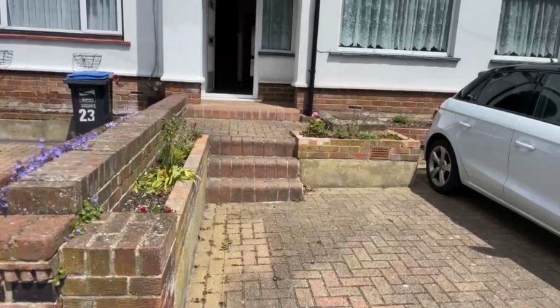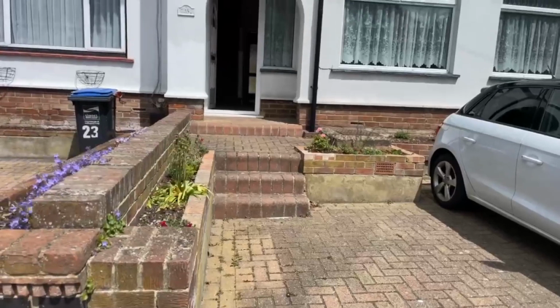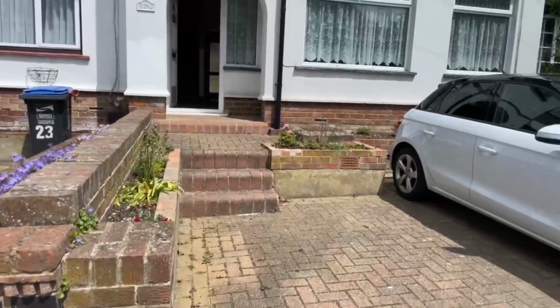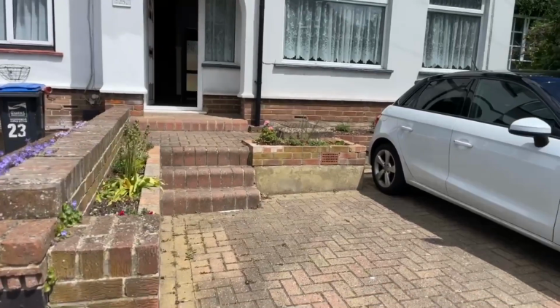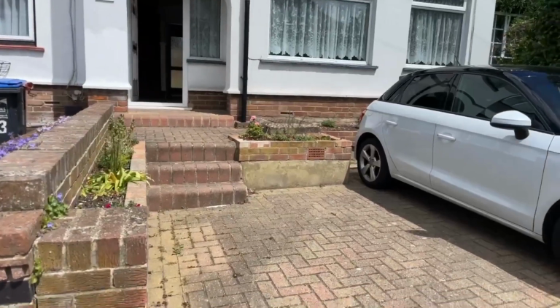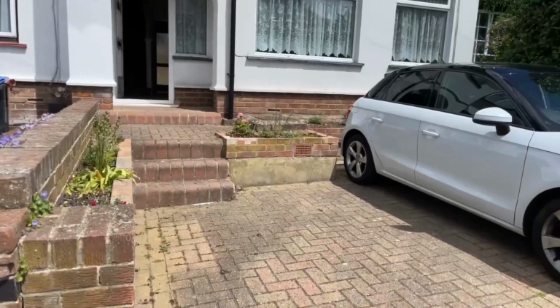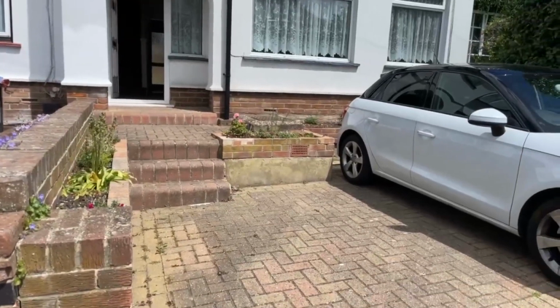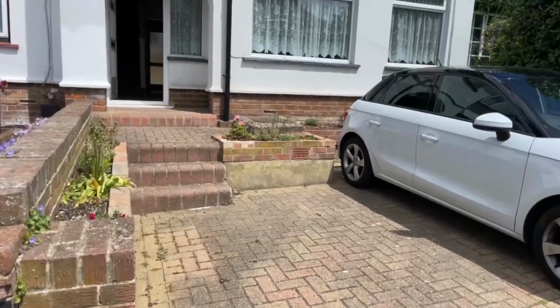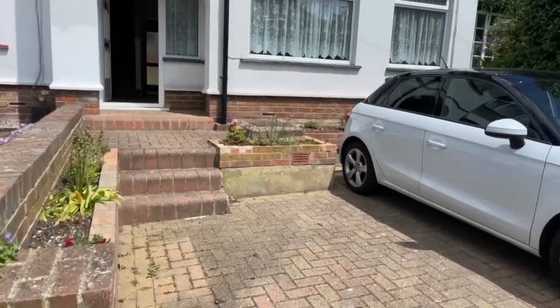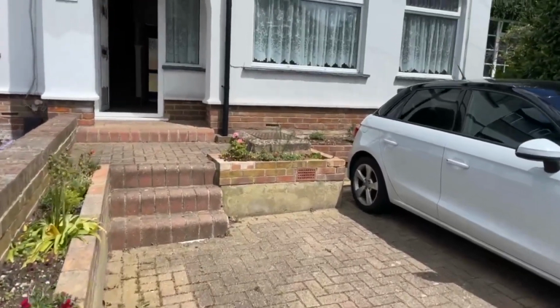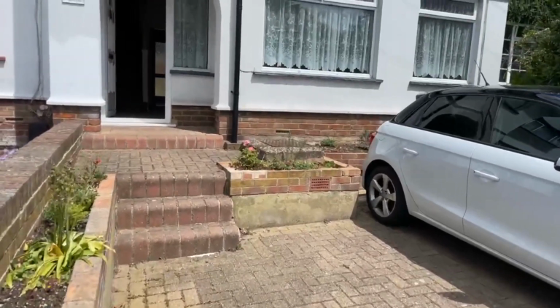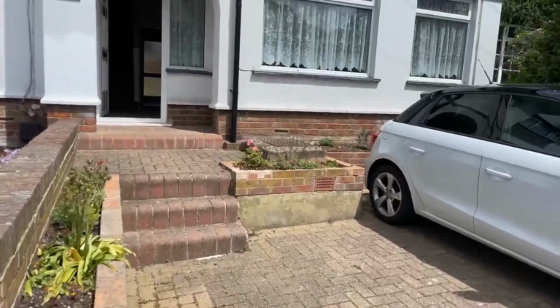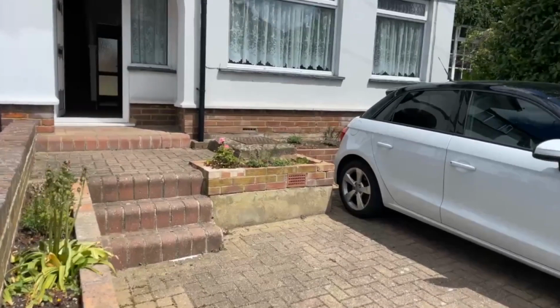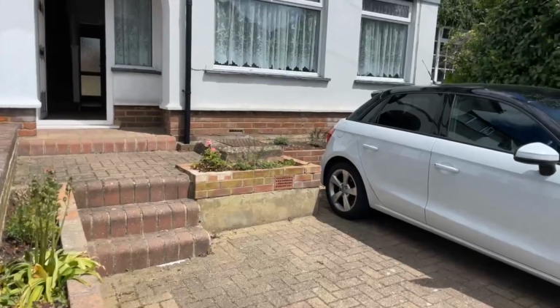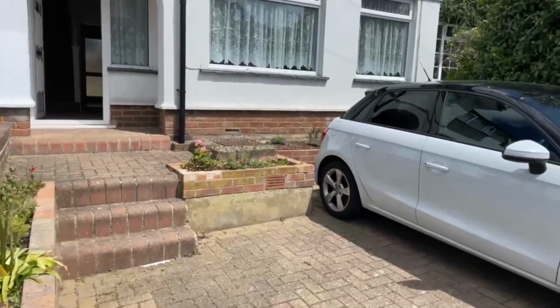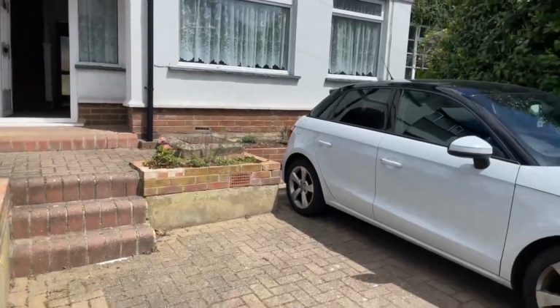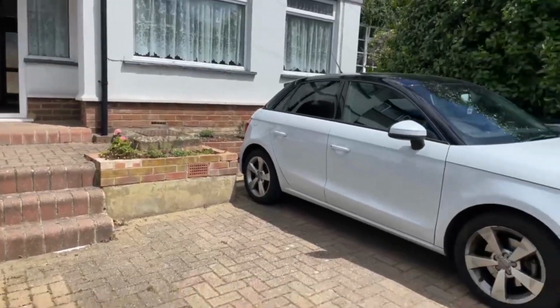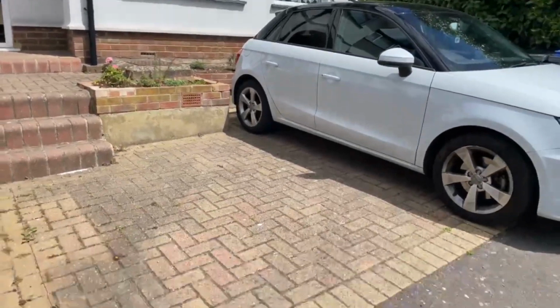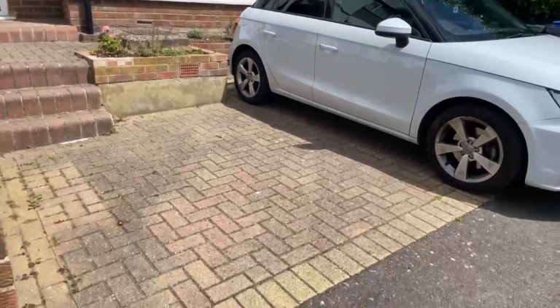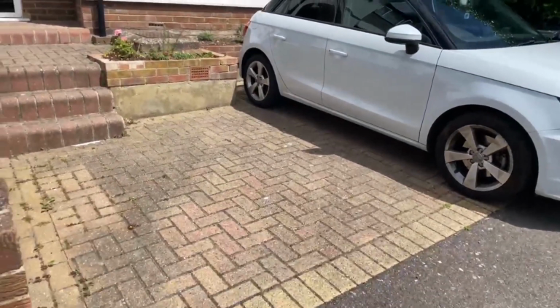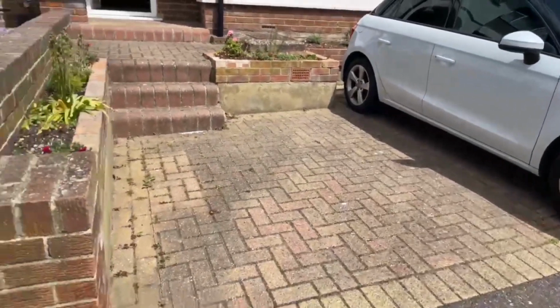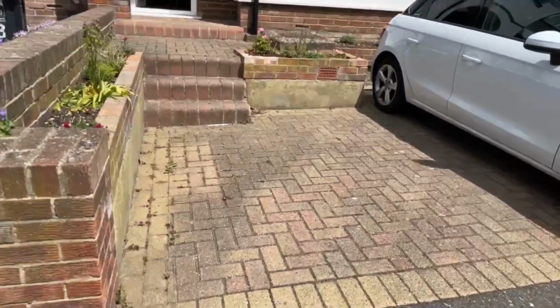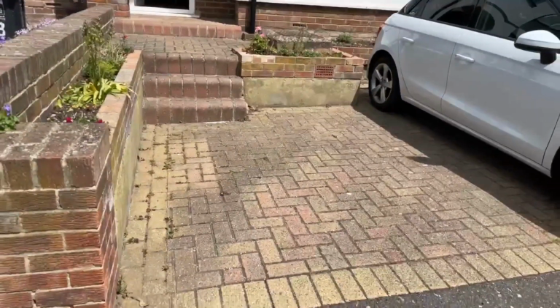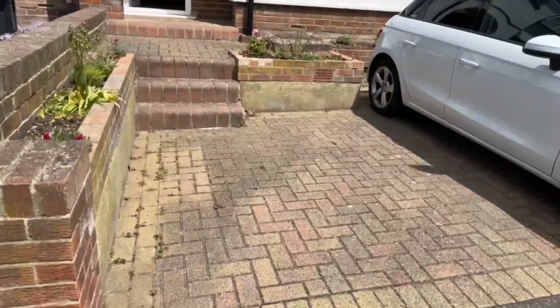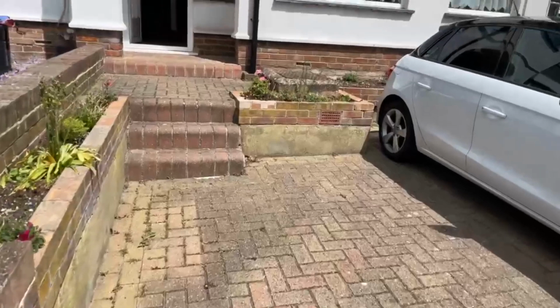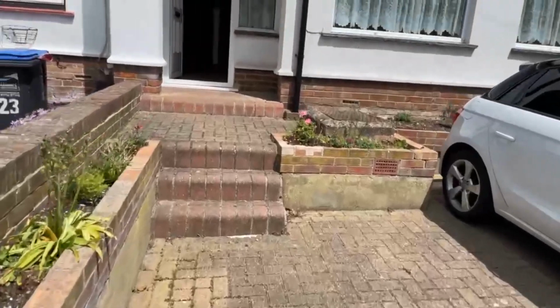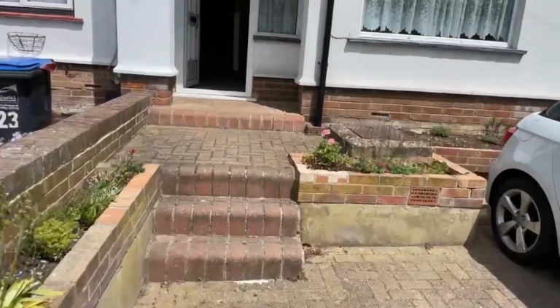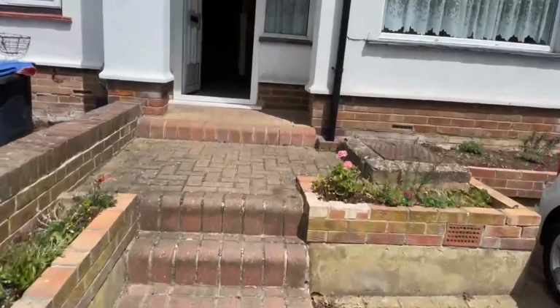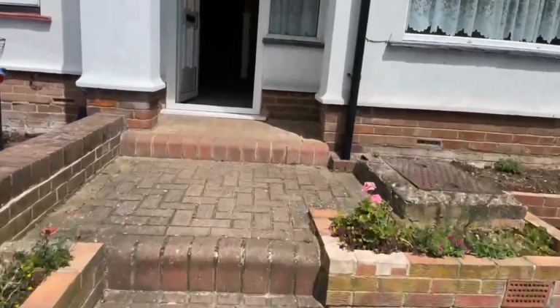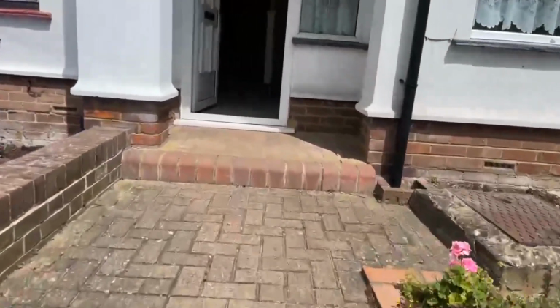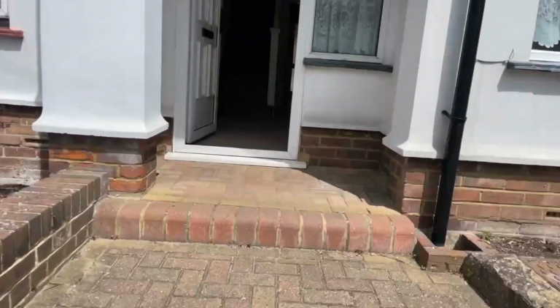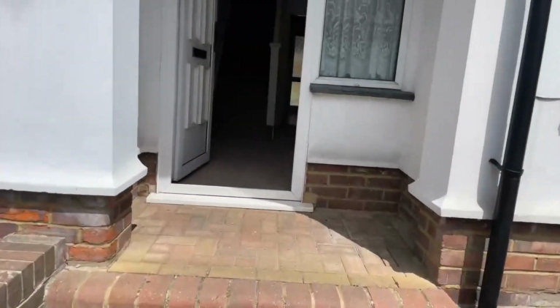The first thing I will show you — you do have off-street parking. As you can see, a car parked there absolutely fine on the drive and you do still have space here. So just walking into the property.